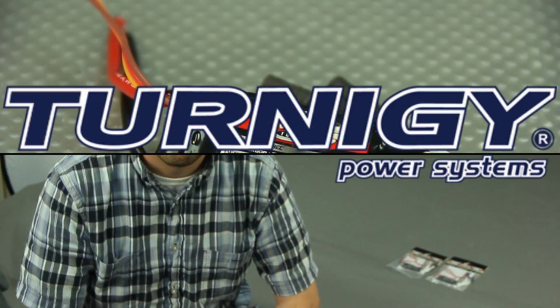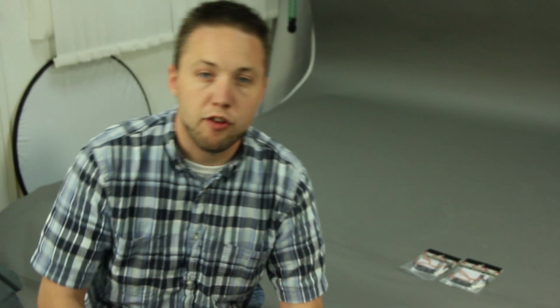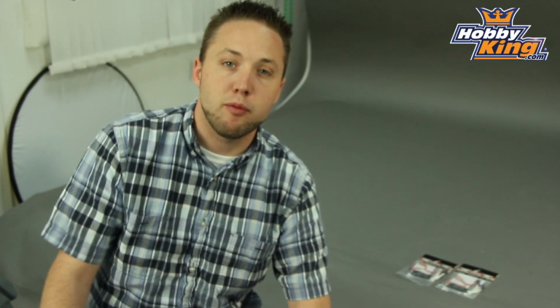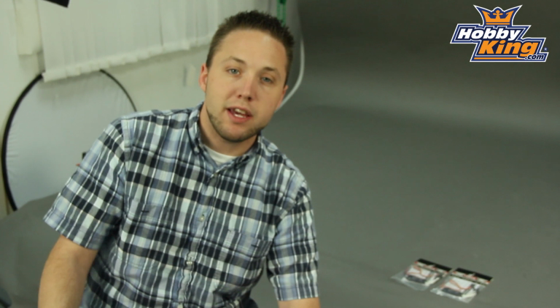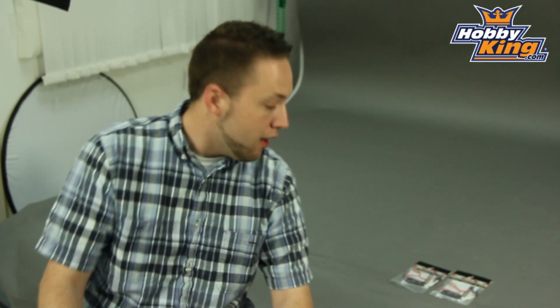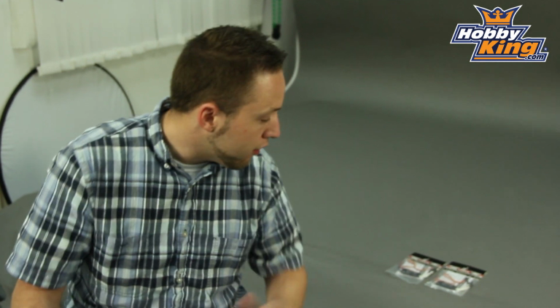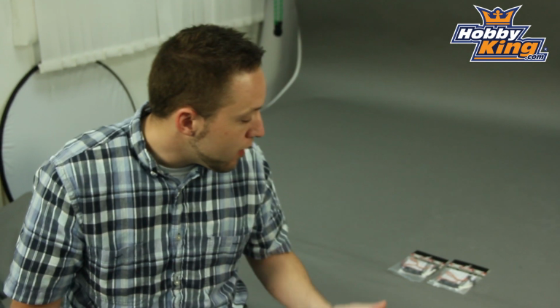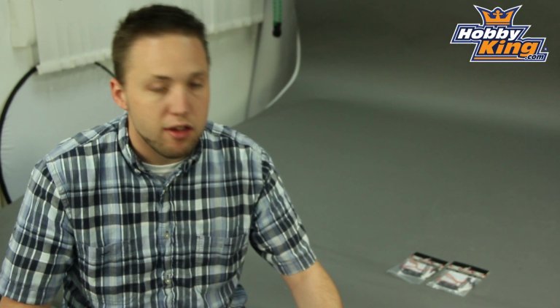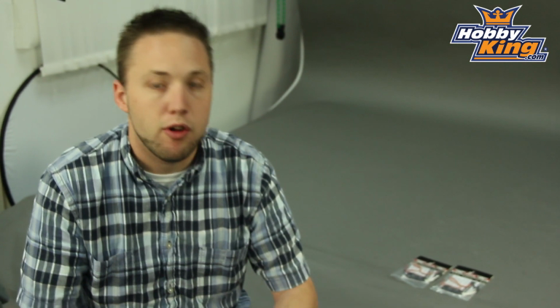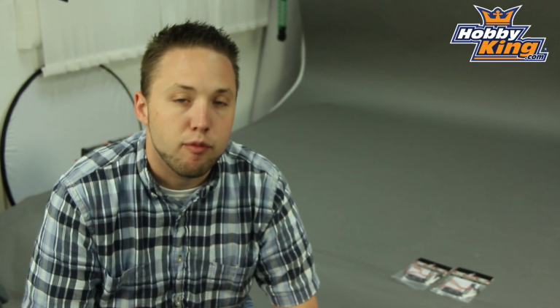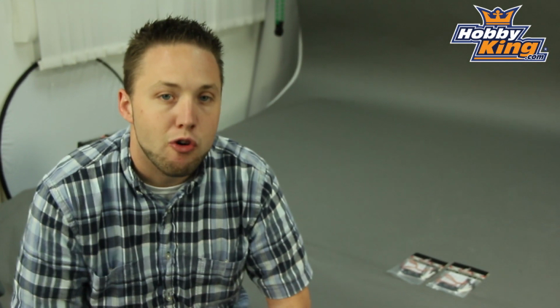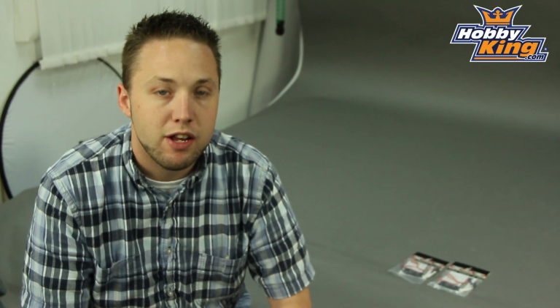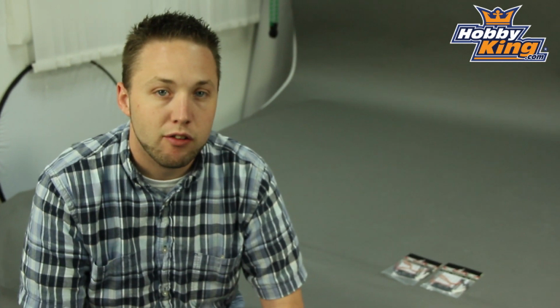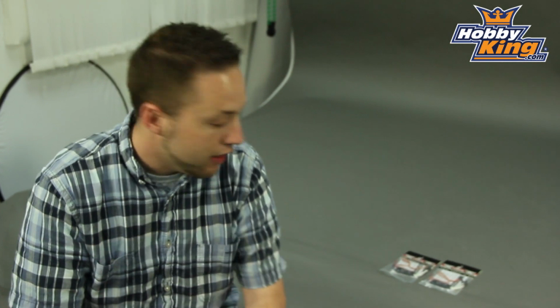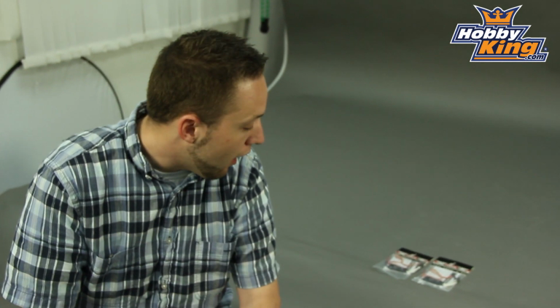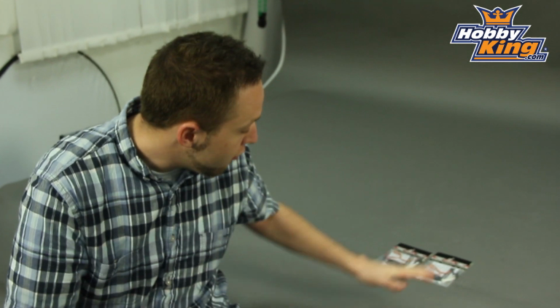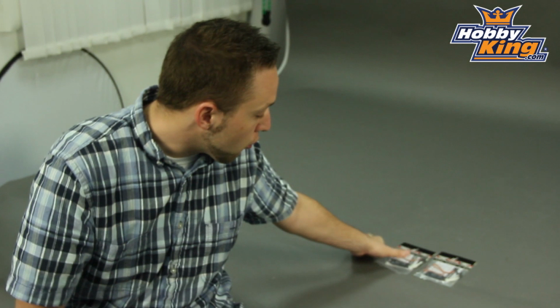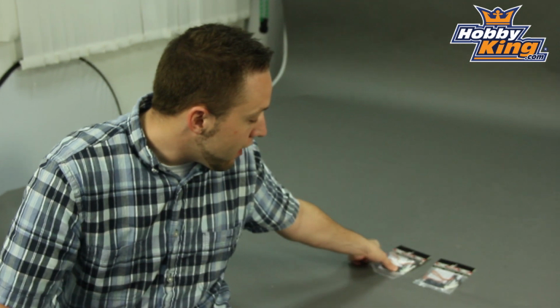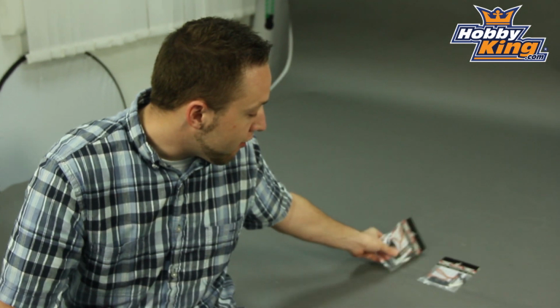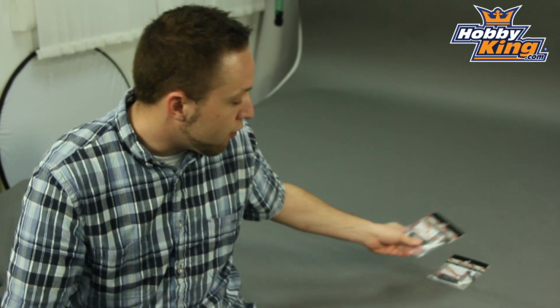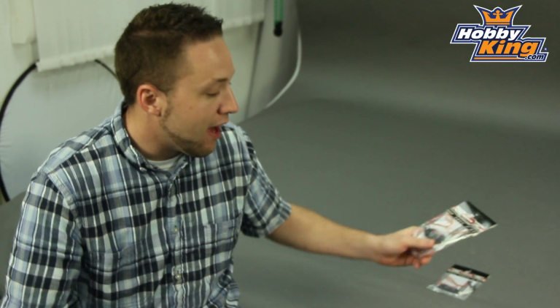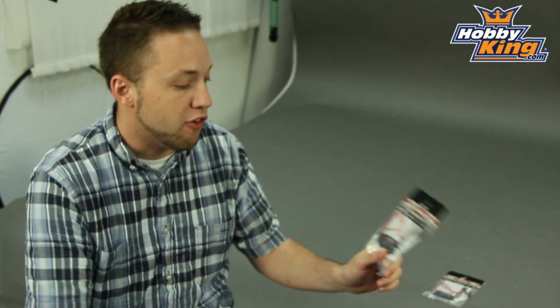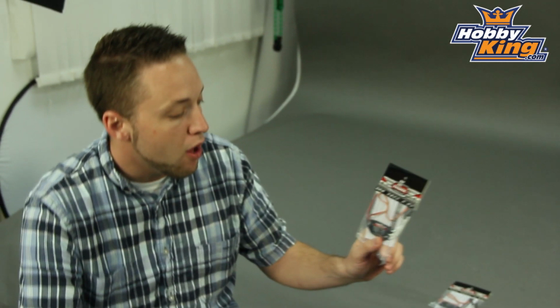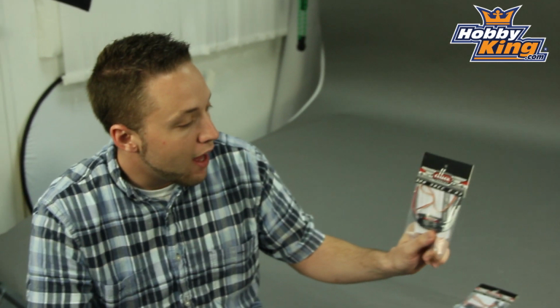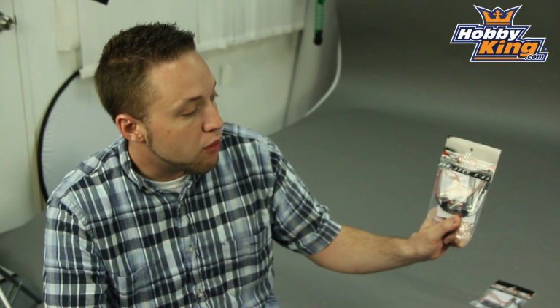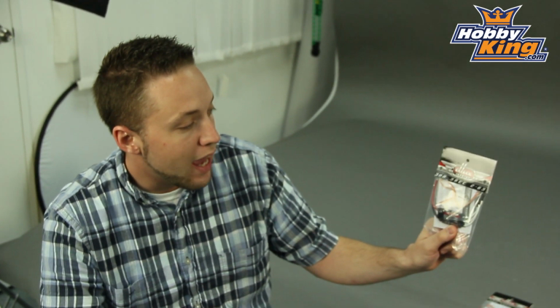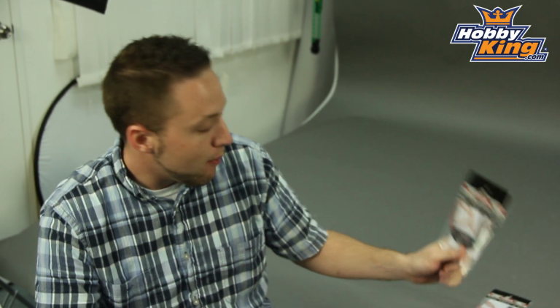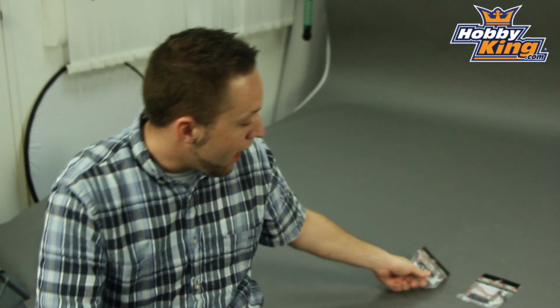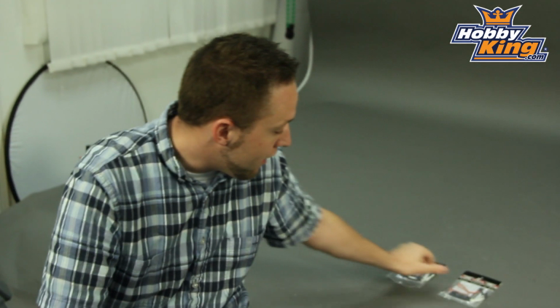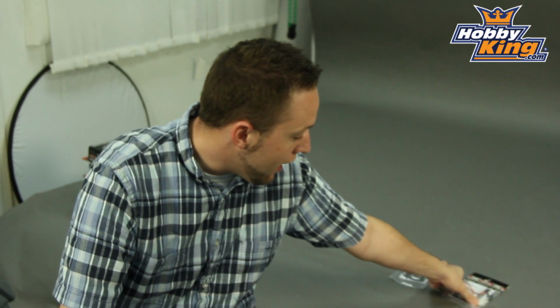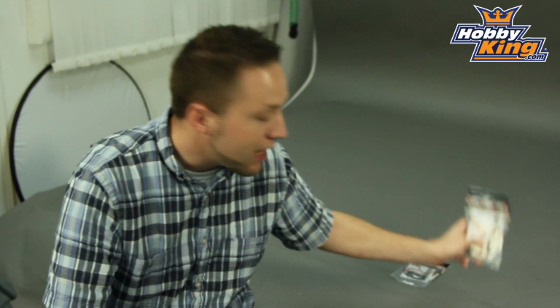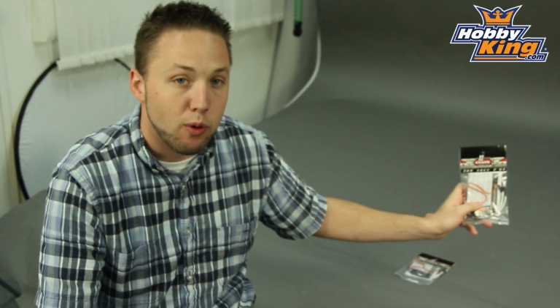Hey guys, Byron from Hobby King. We have a couple of new ESCs to show you today from our Turnigy Deluxe line. These are great ESCs for the size range here — we've got a 30 amp and a 20 amp as well.